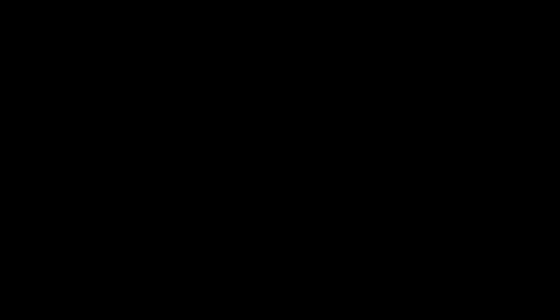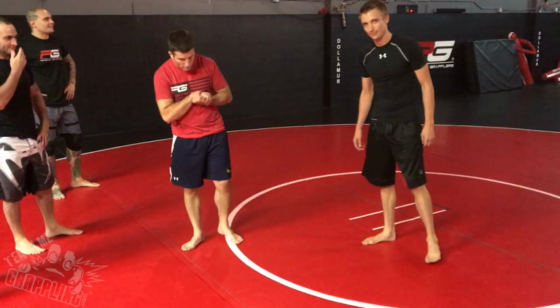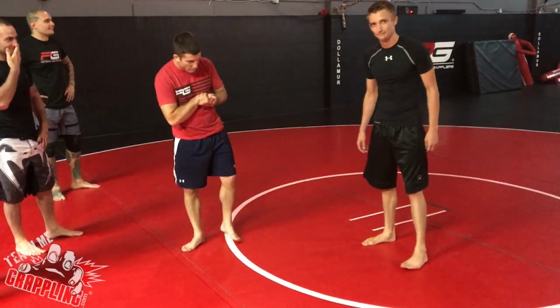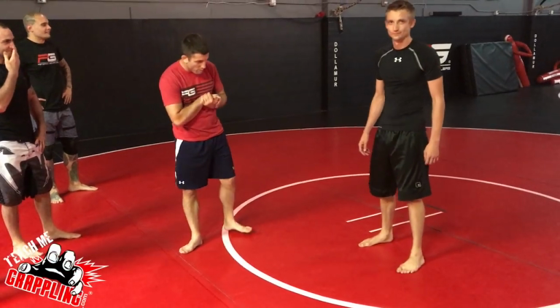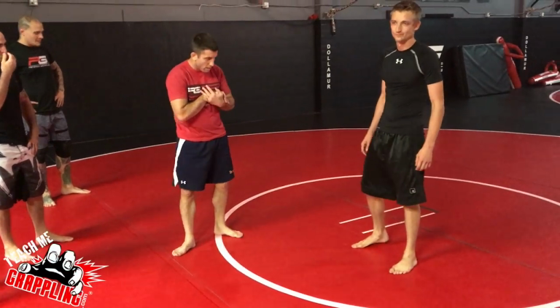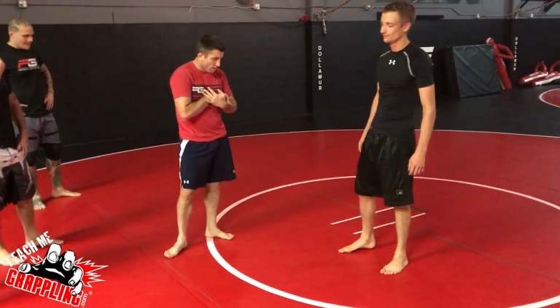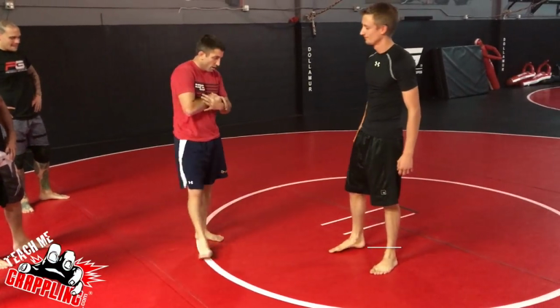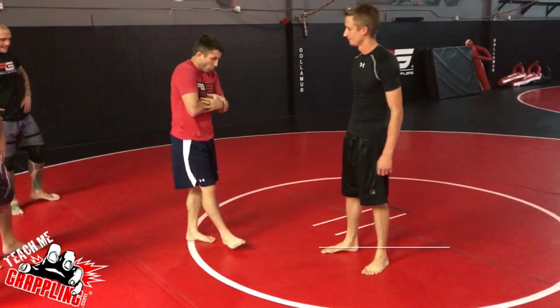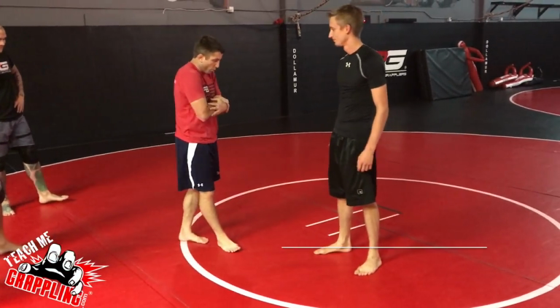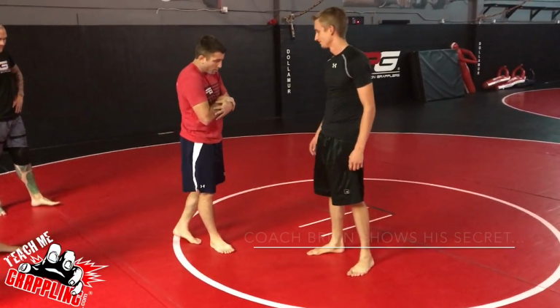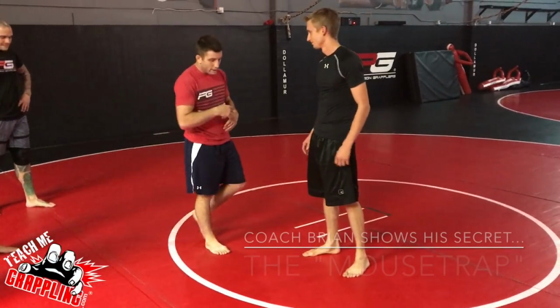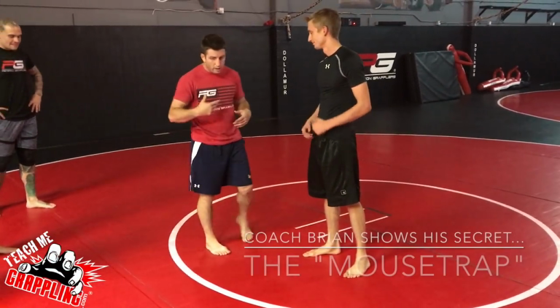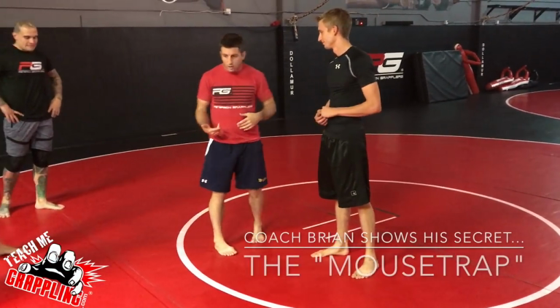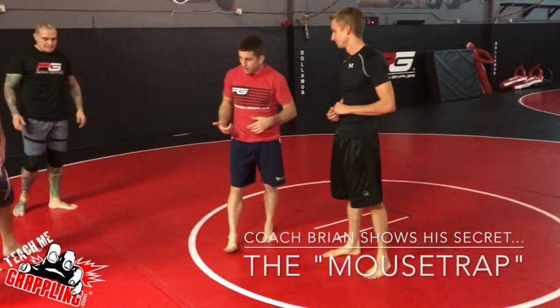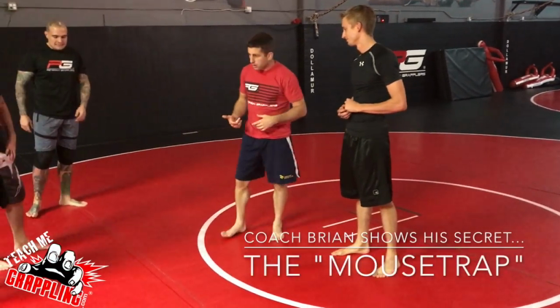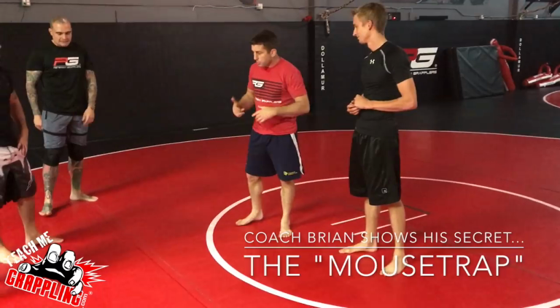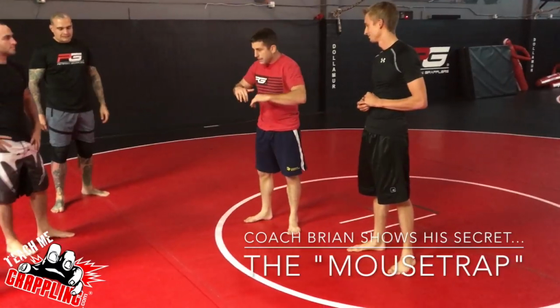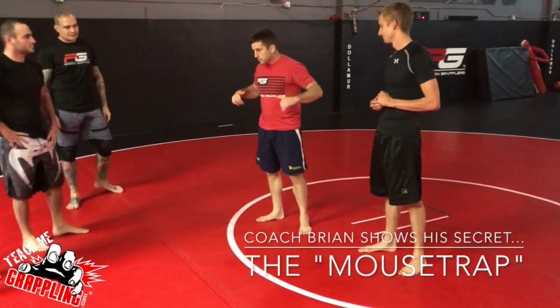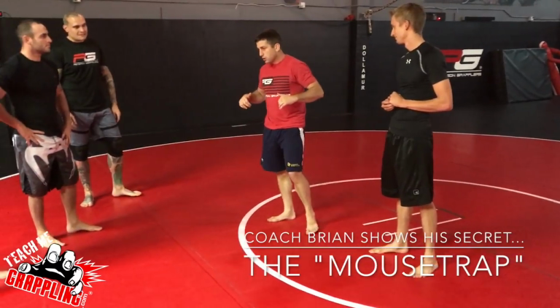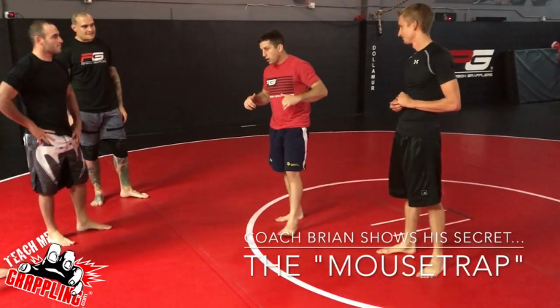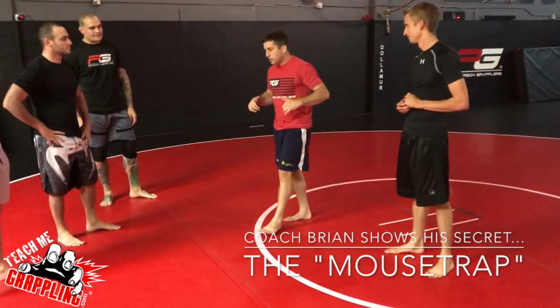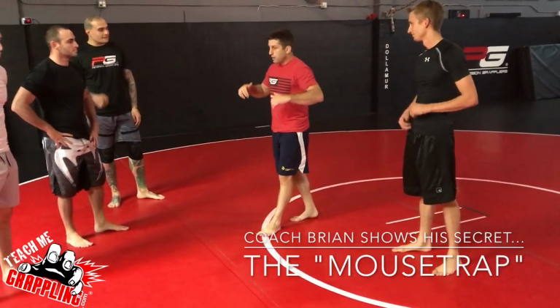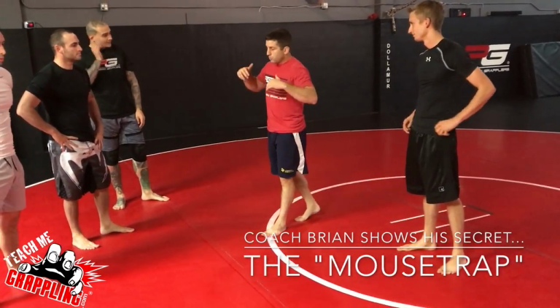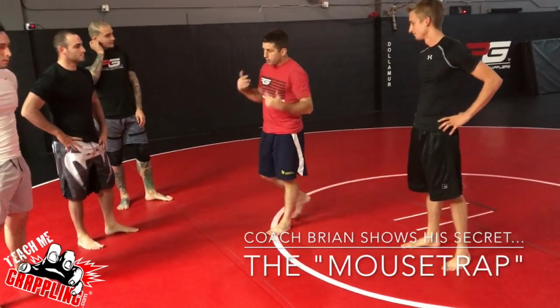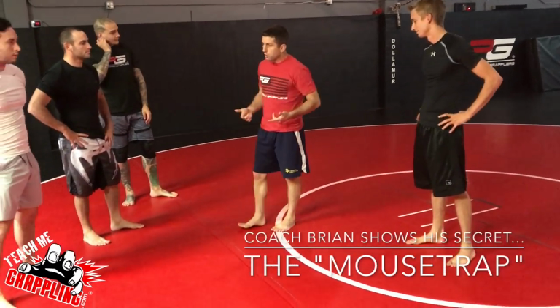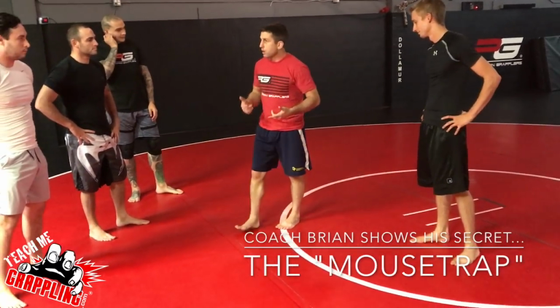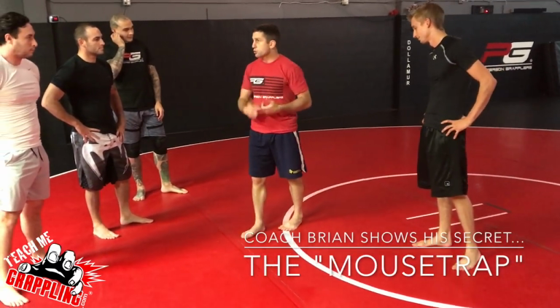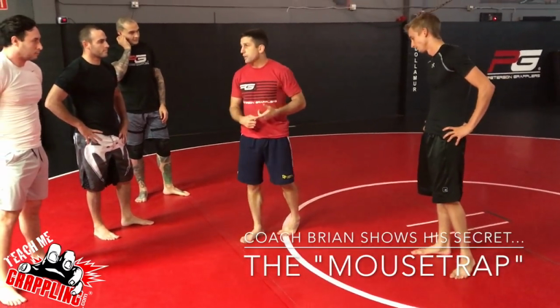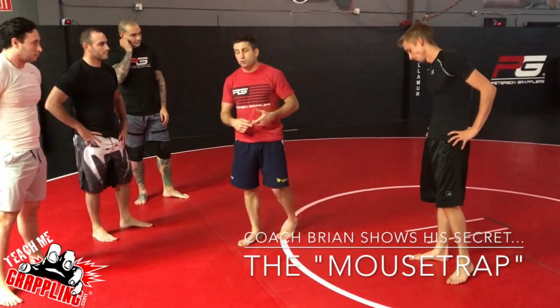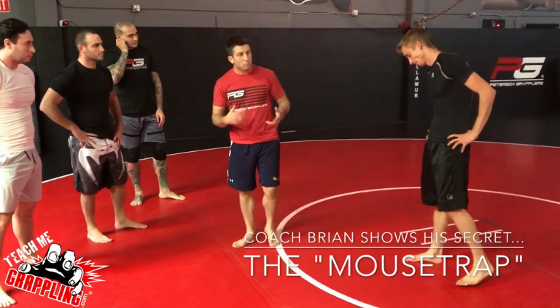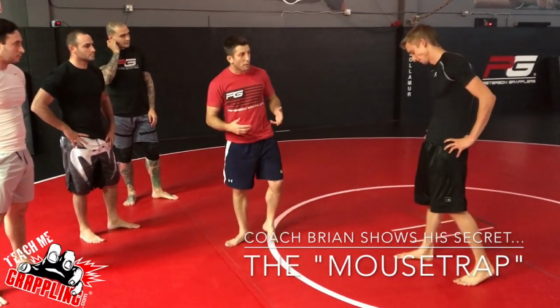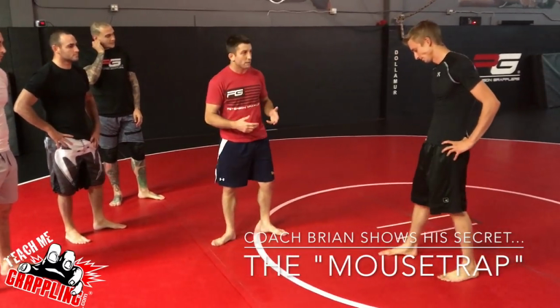This week we've been working on our breakdowns in the guard — our arm bars, our triangles, our omoplata.